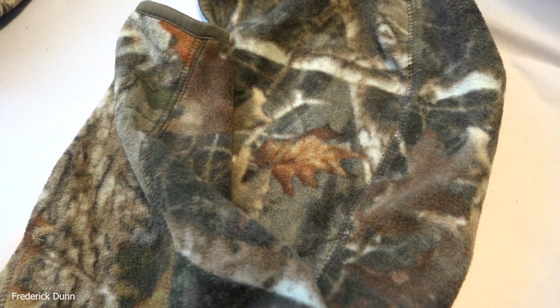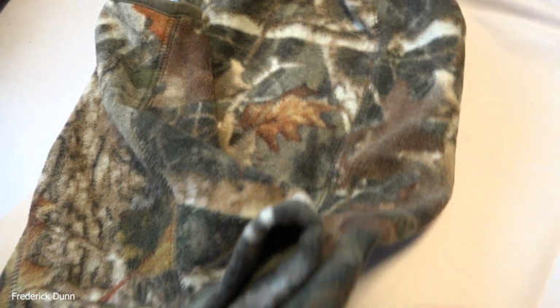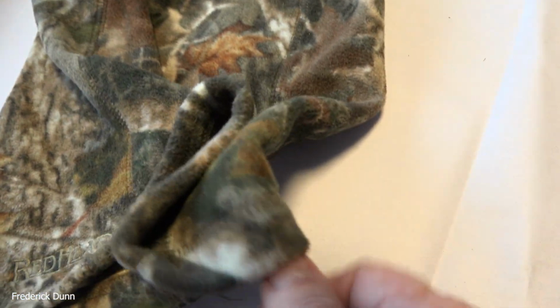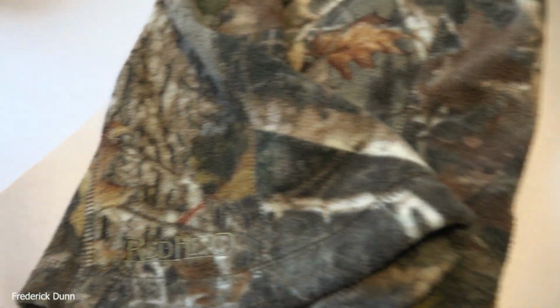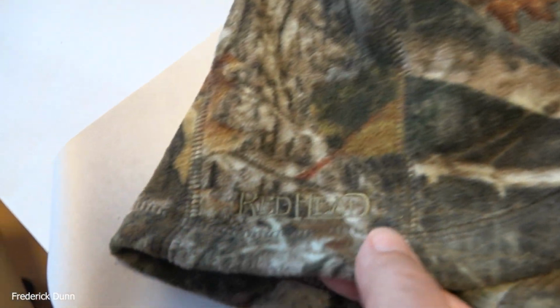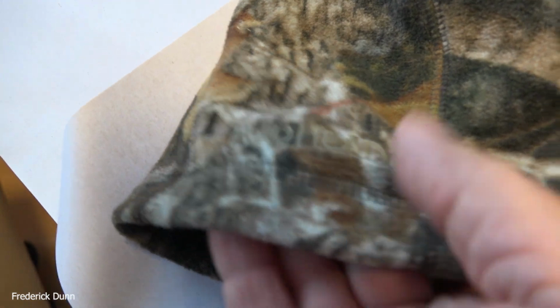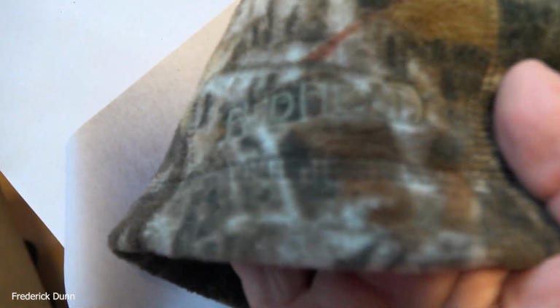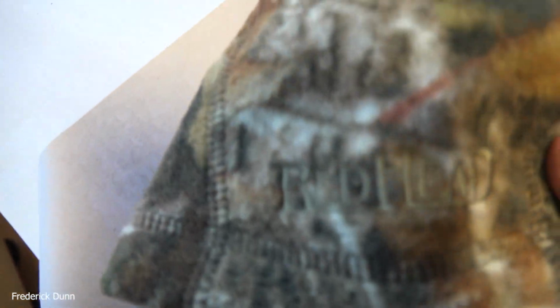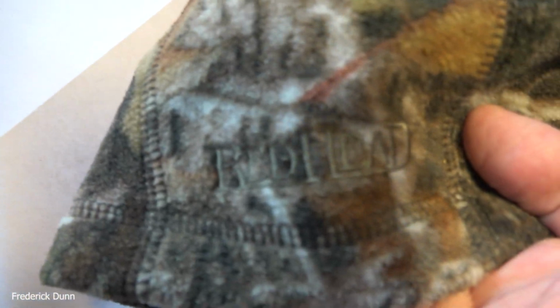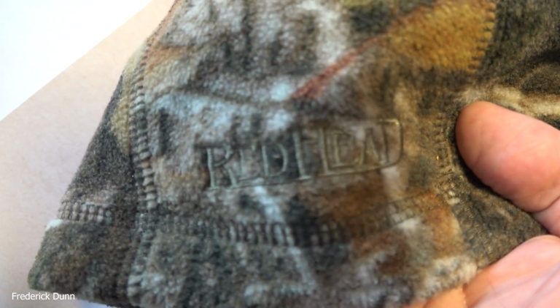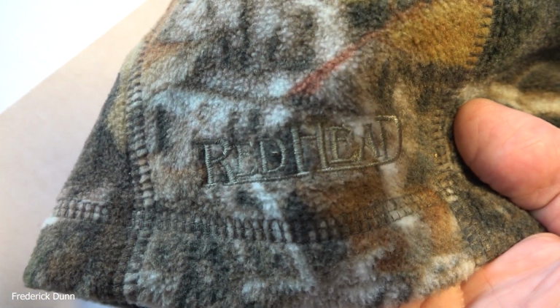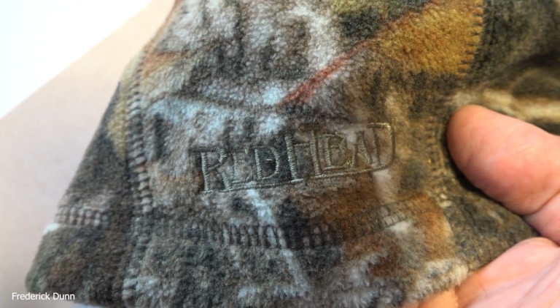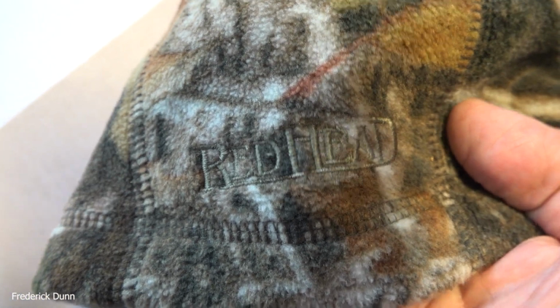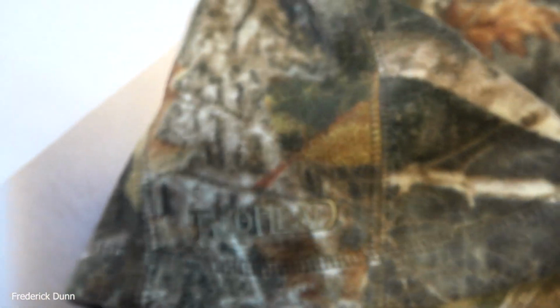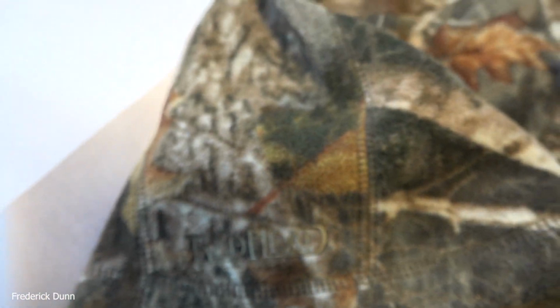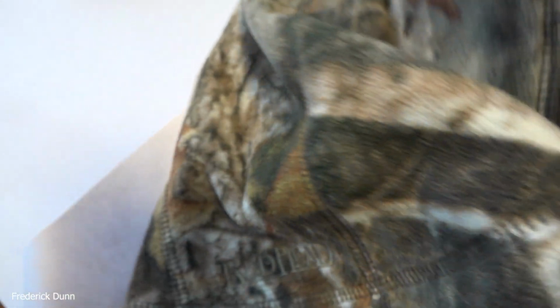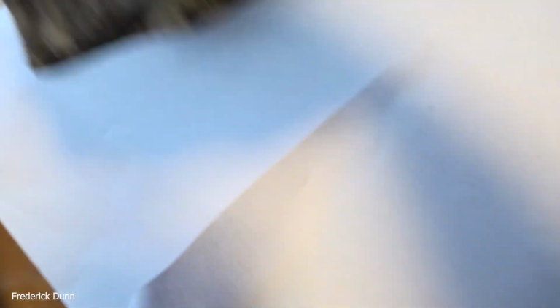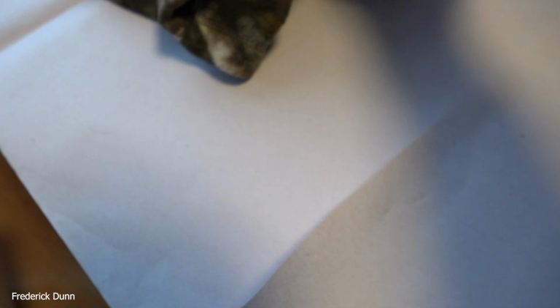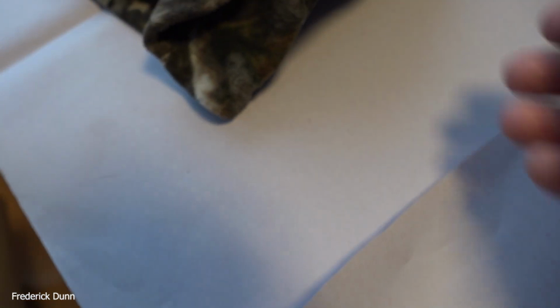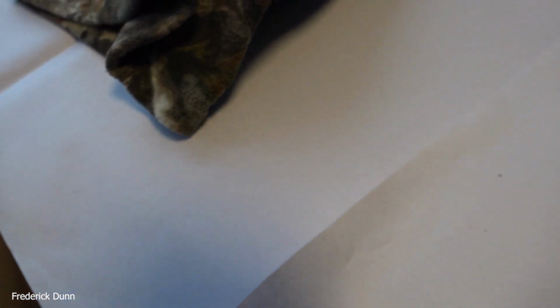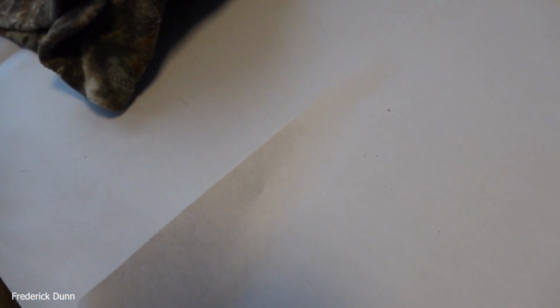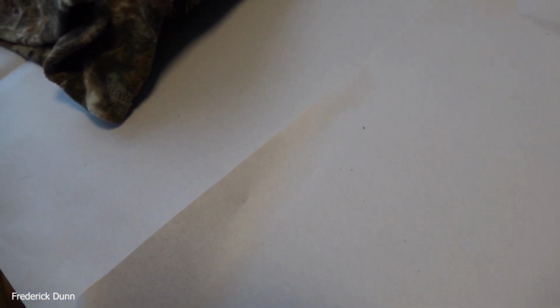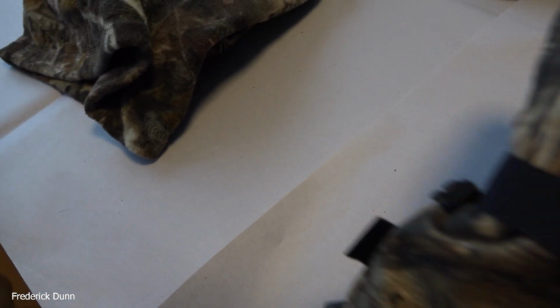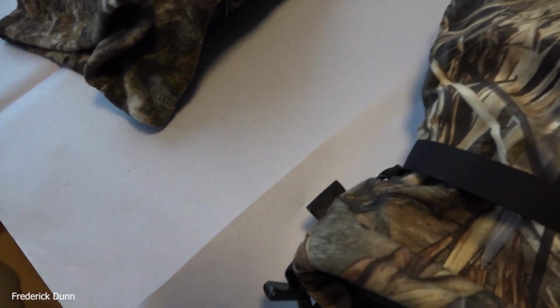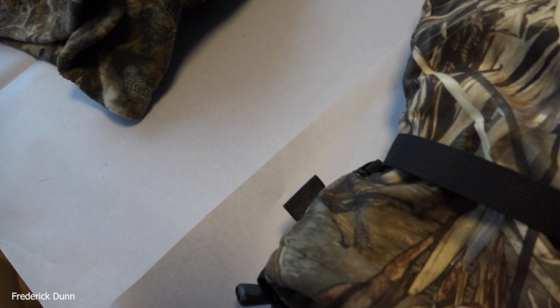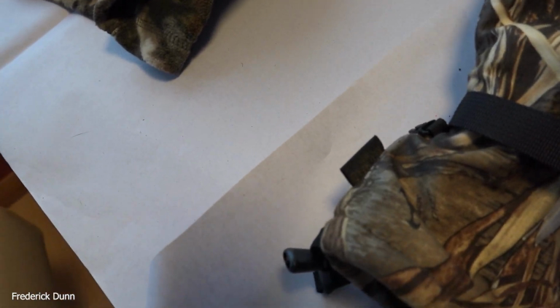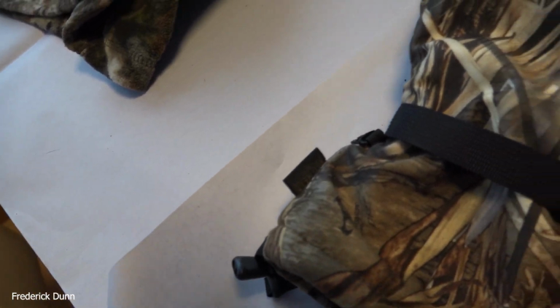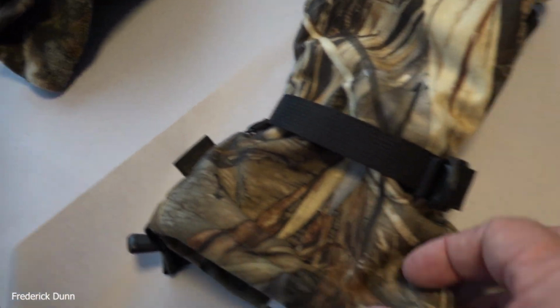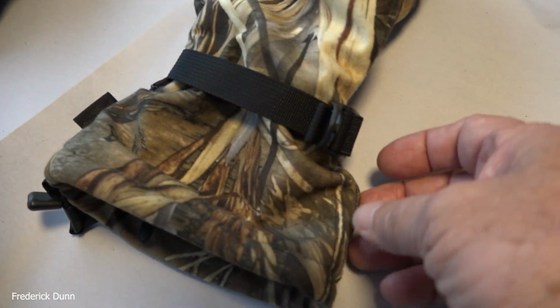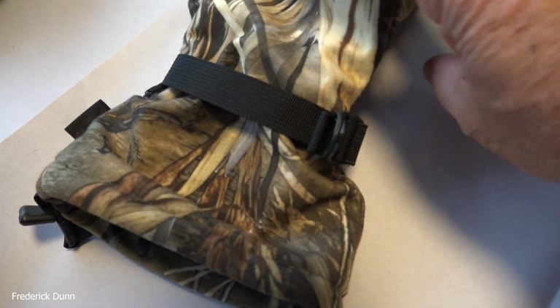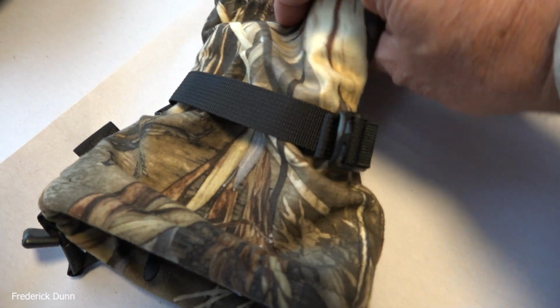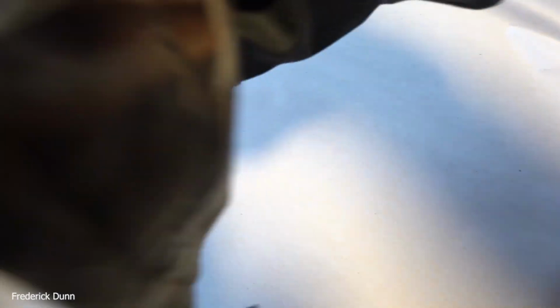This is another redhead ski mask, which would be nice, but it doesn't have the face vent, so unless you're wearing goggles or something, if you have to look through a viewfinder, that's not what I can wear.